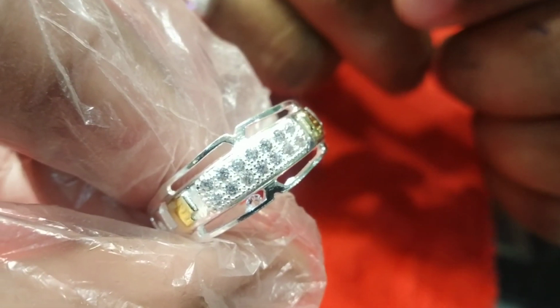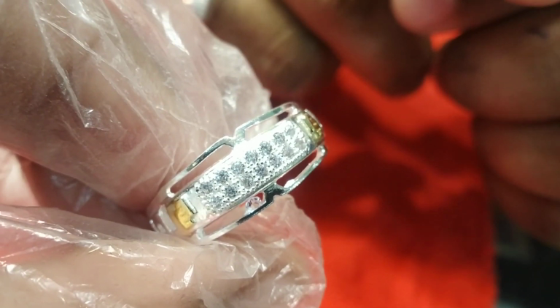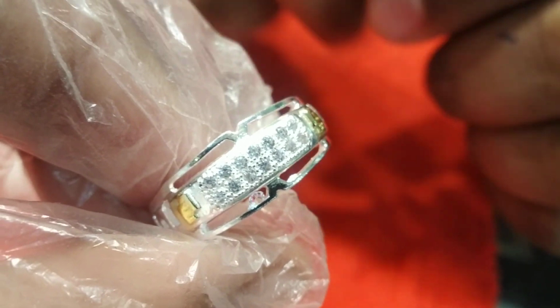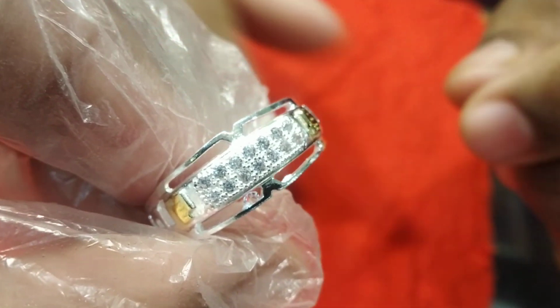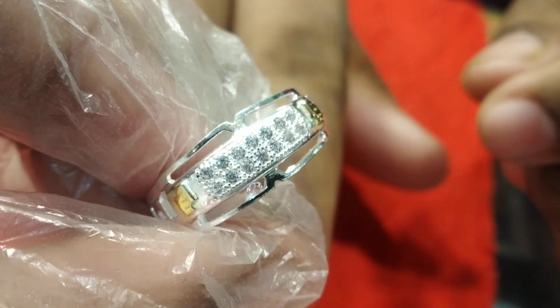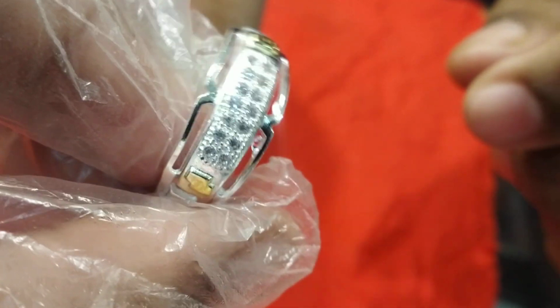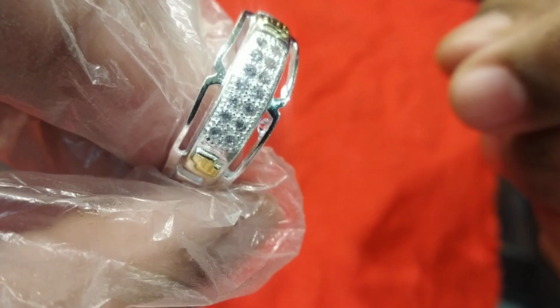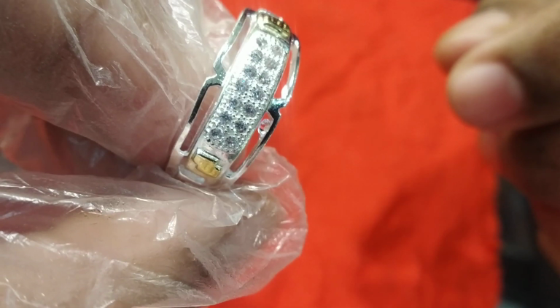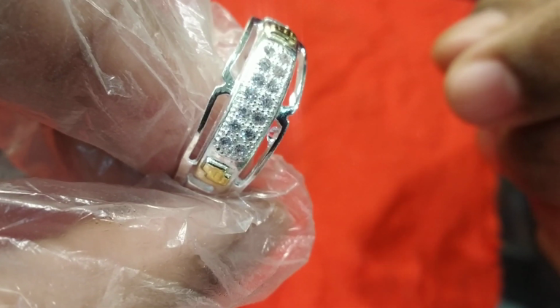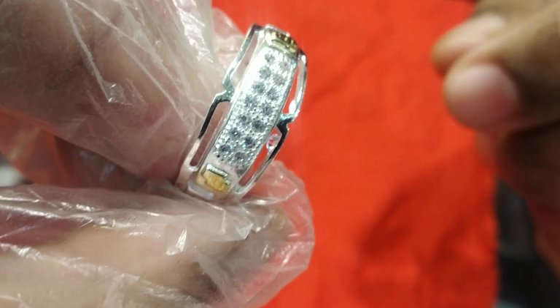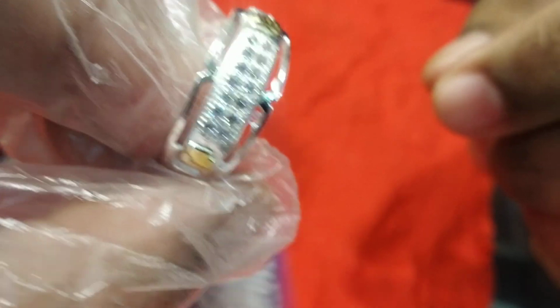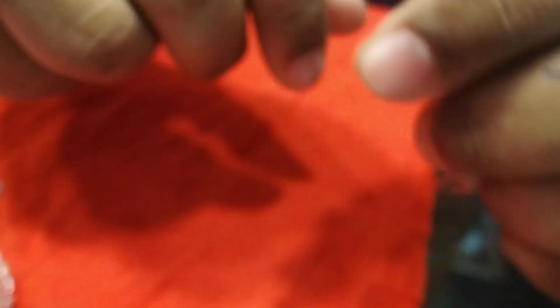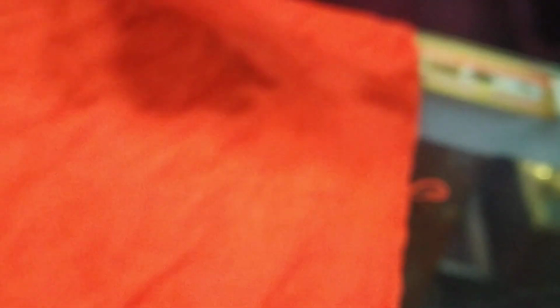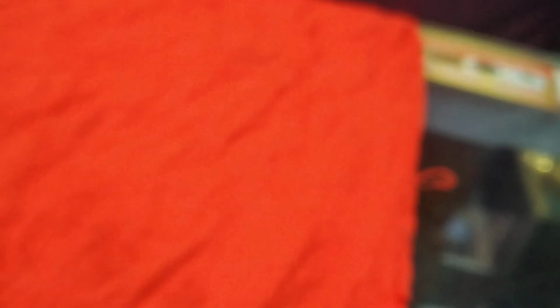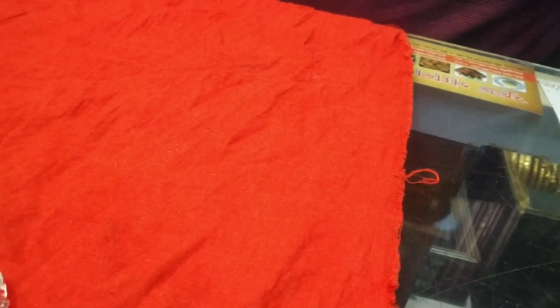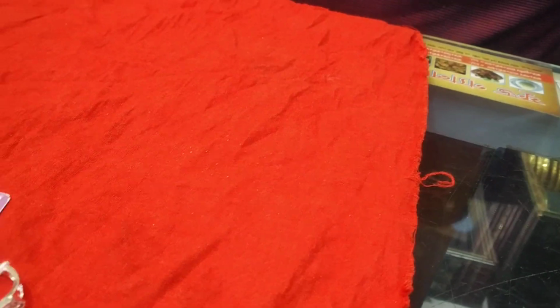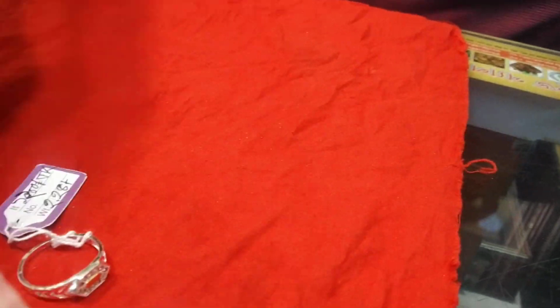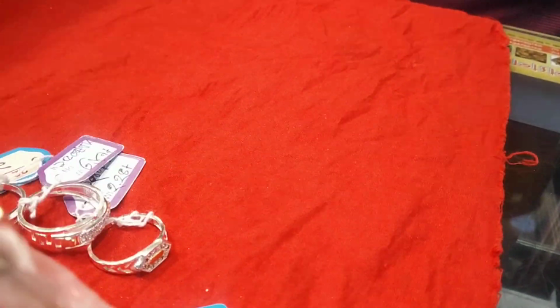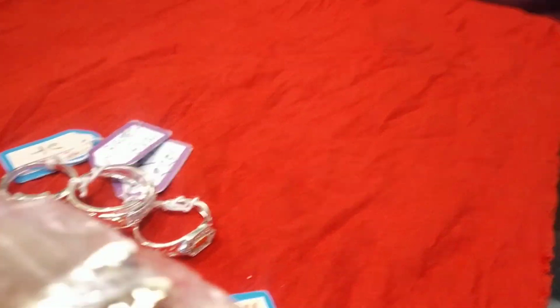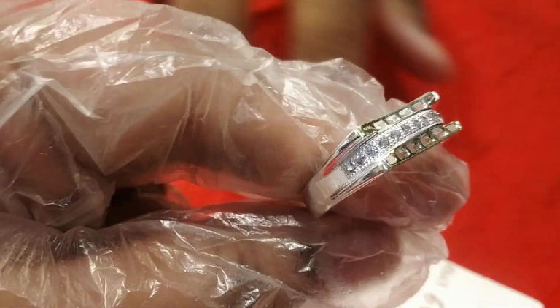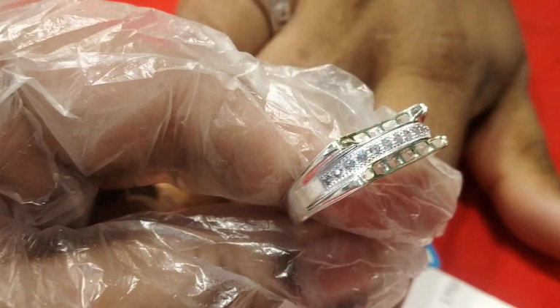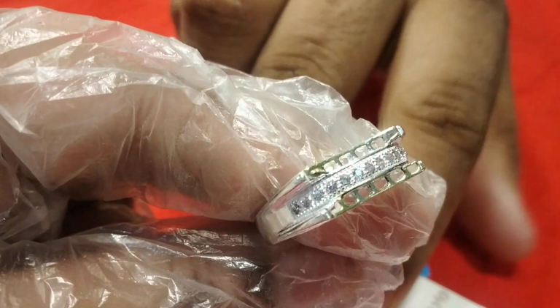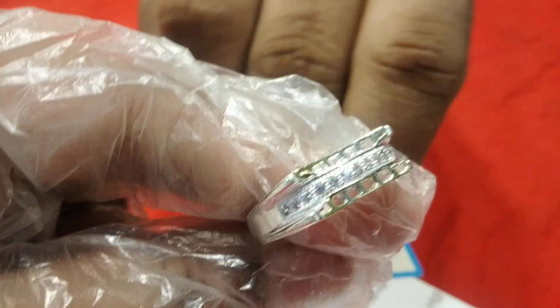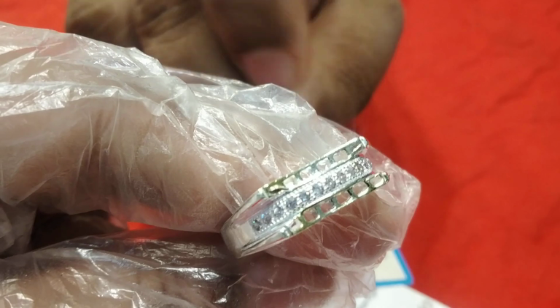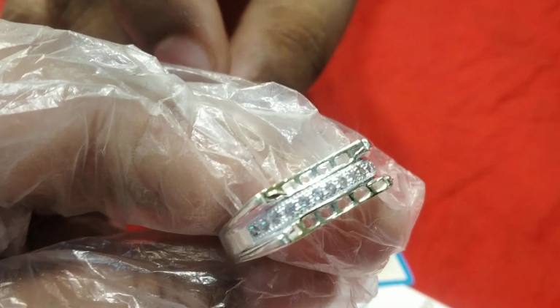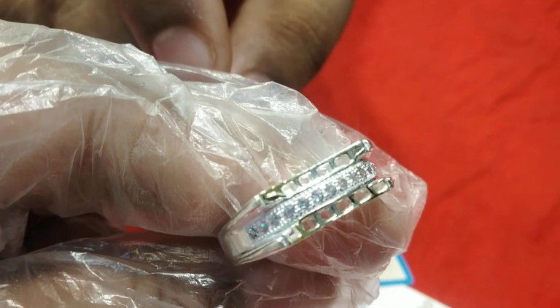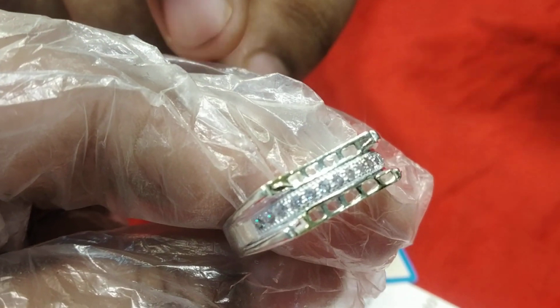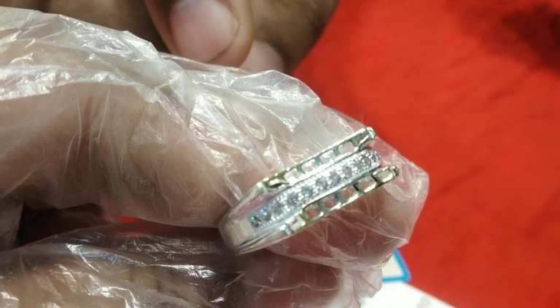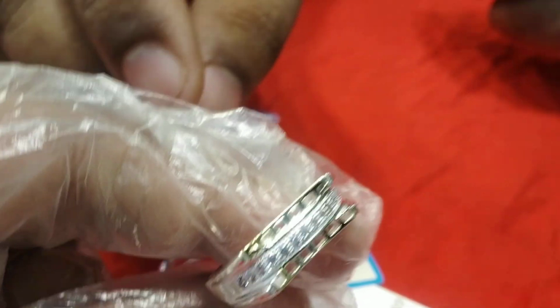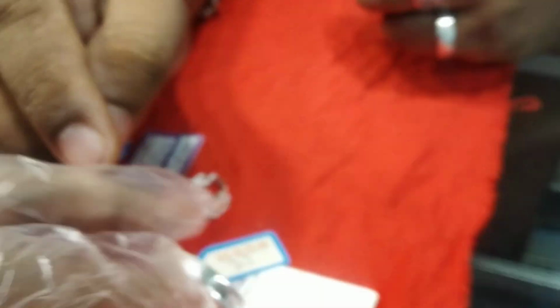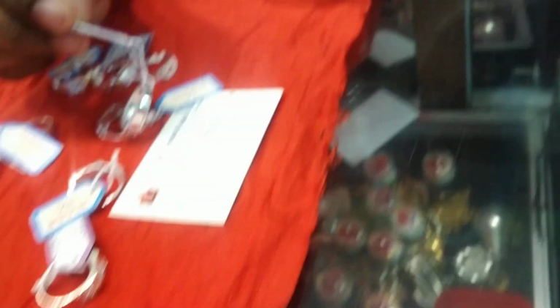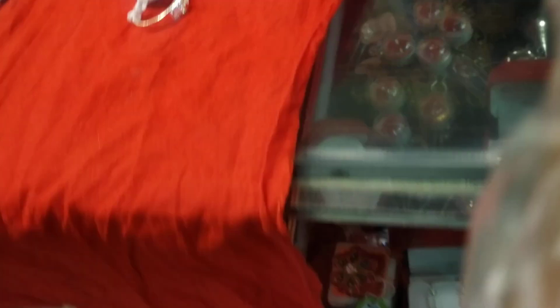Price? This price is very small. Can you see the price? This is the rhodium color. You can see it.